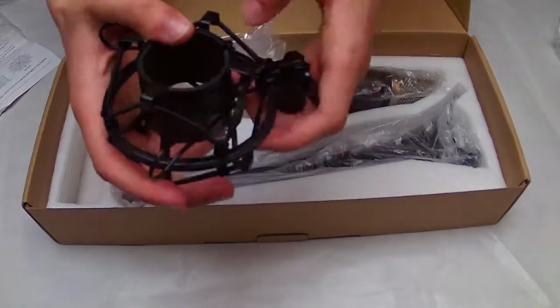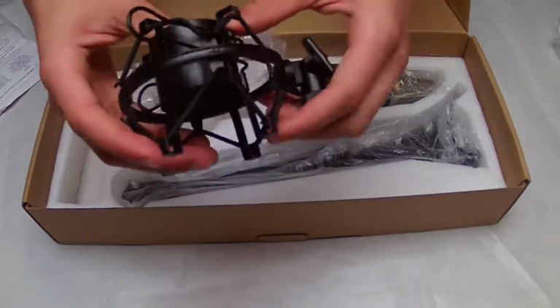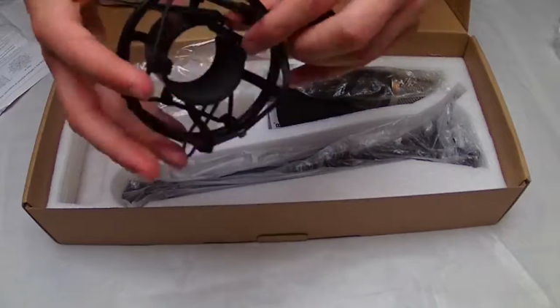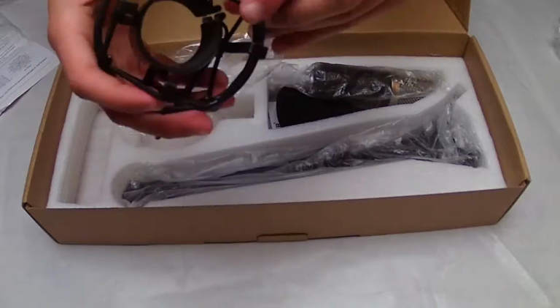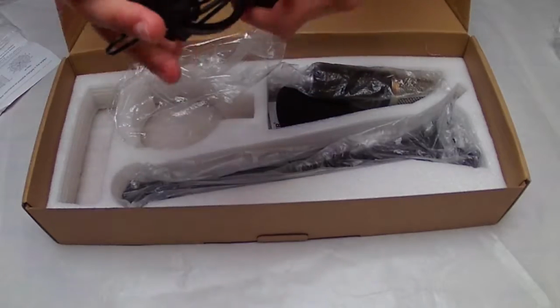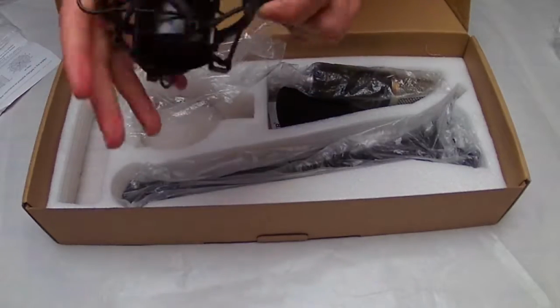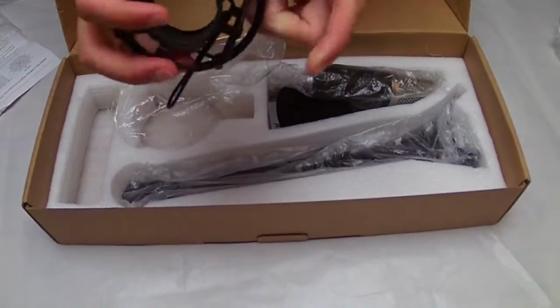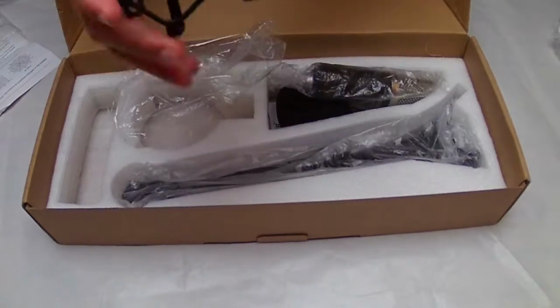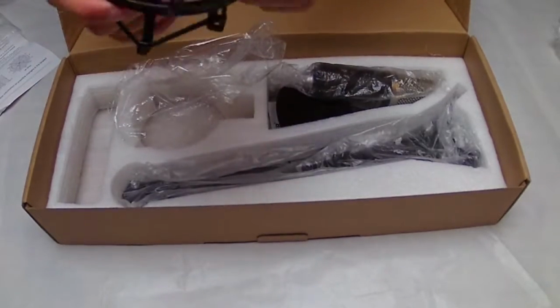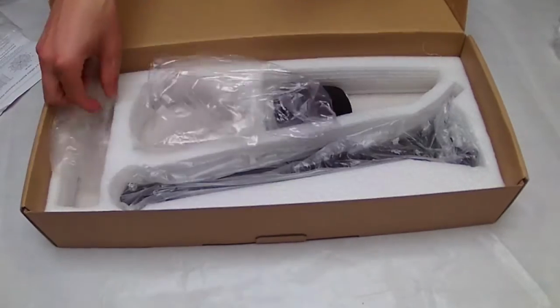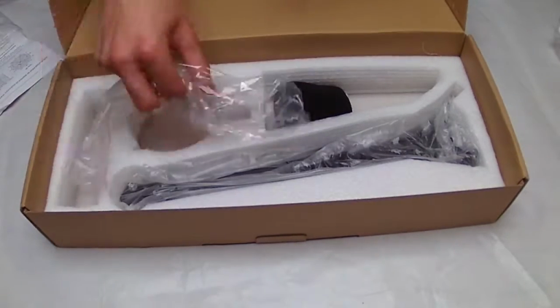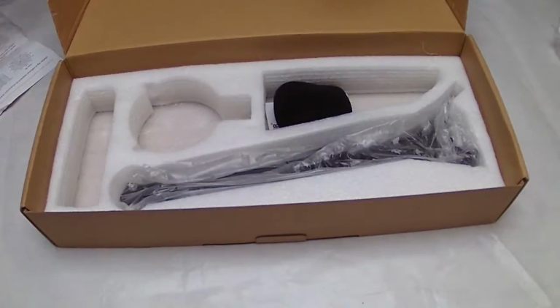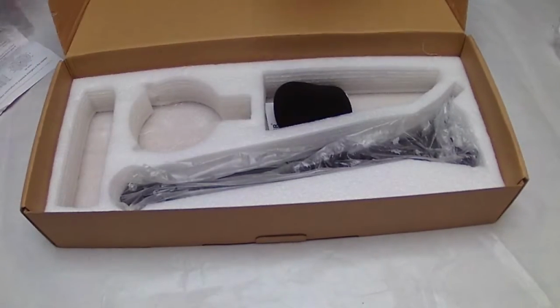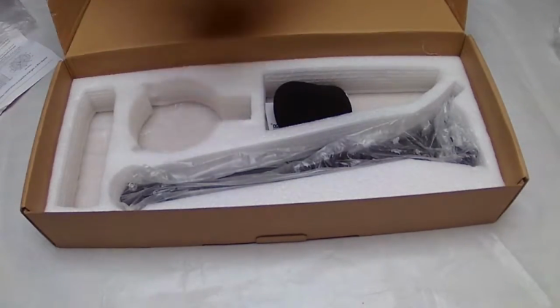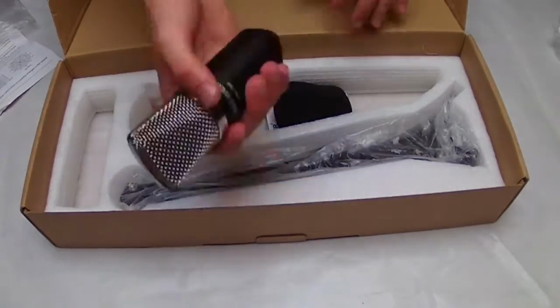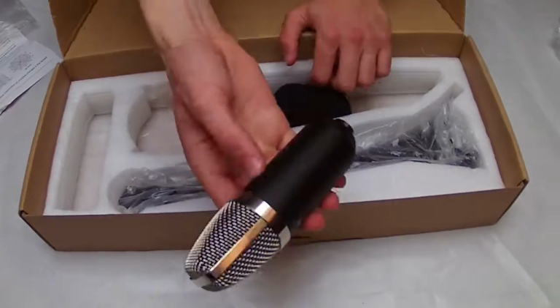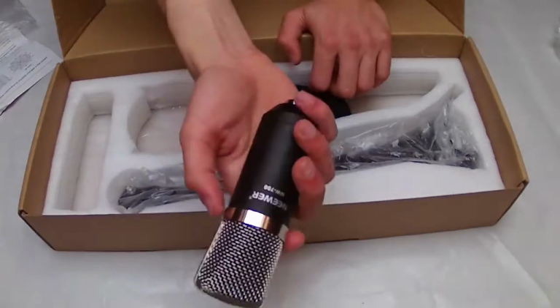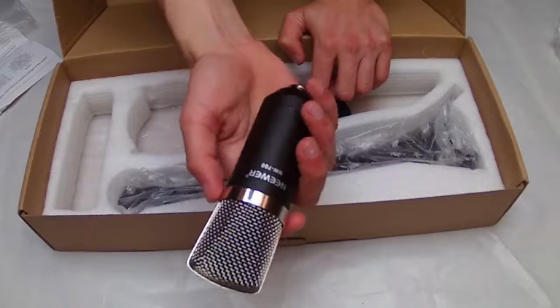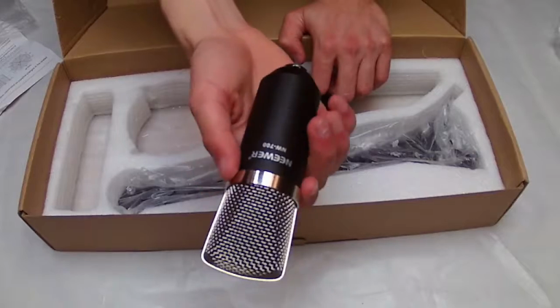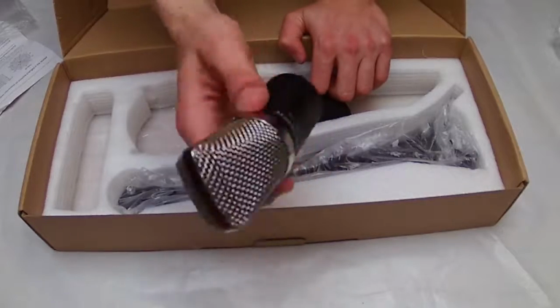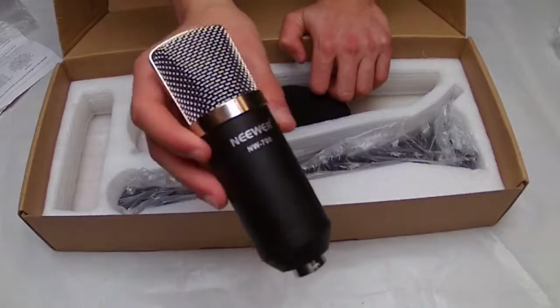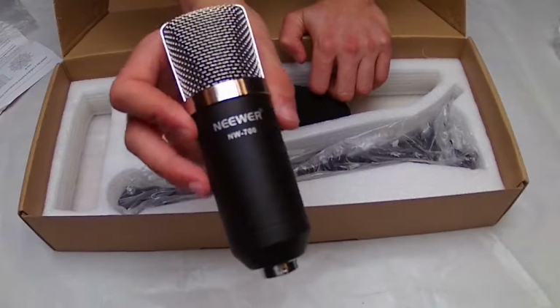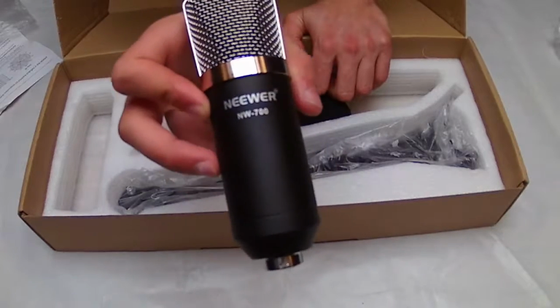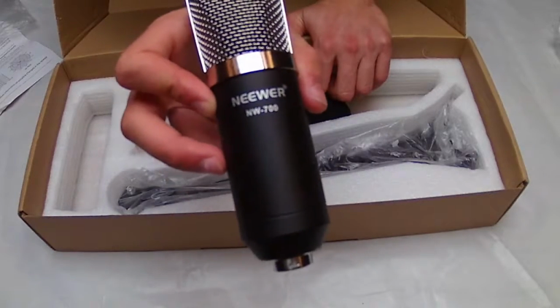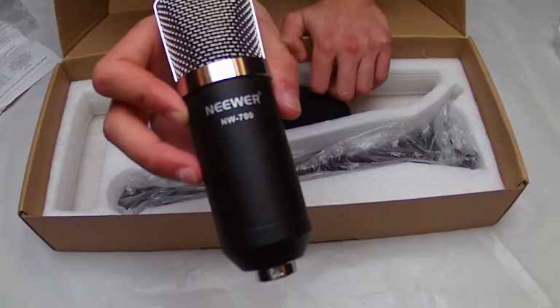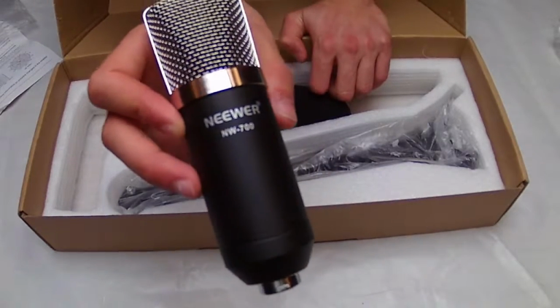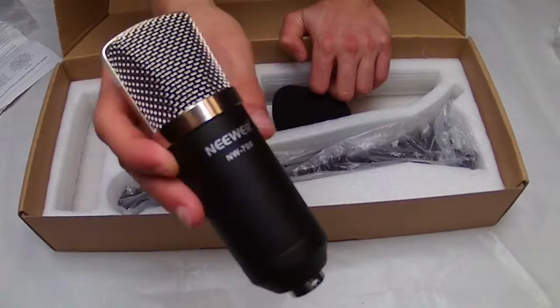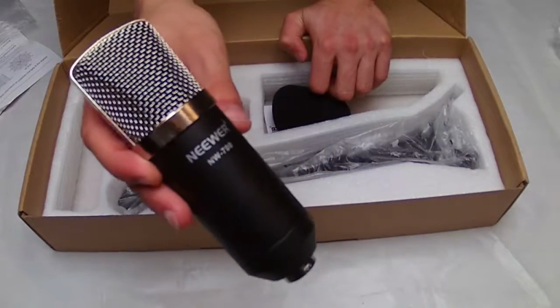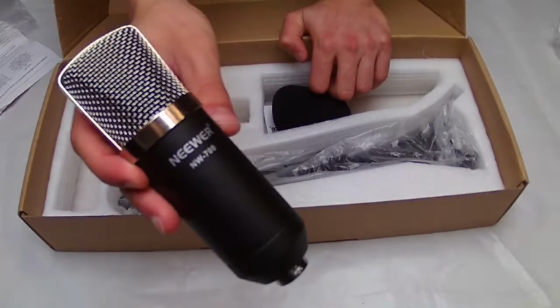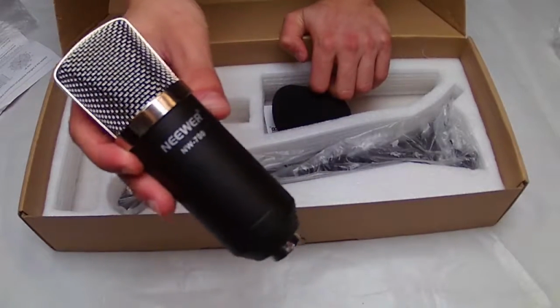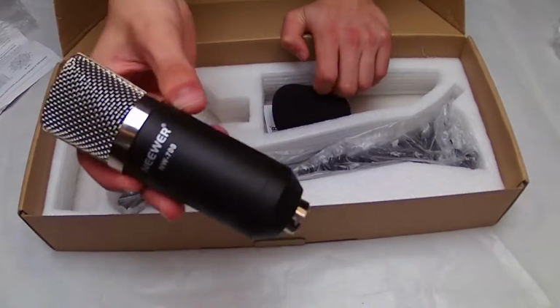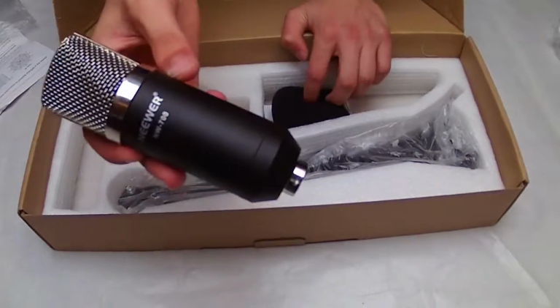Here we have the shock mount, which is made of aluminum. And here we have the Newer NW 700, which is the microphone I bought.